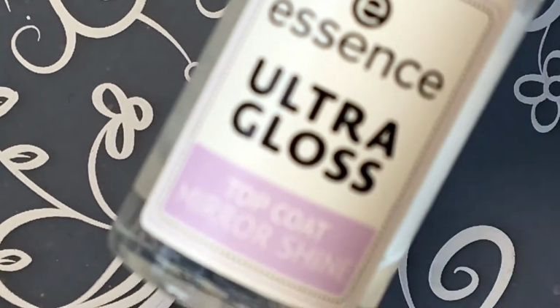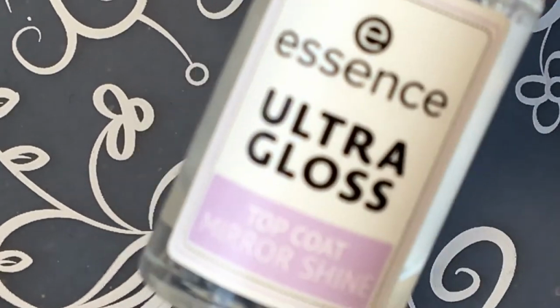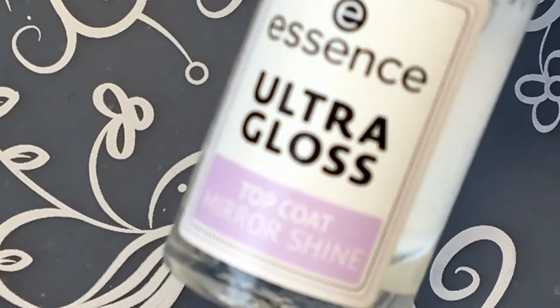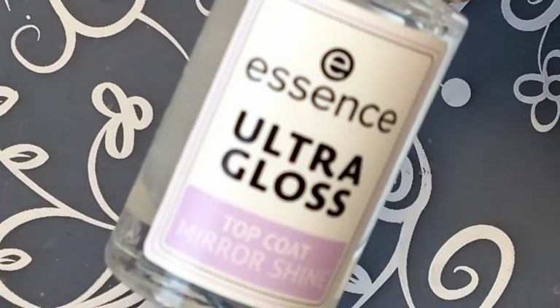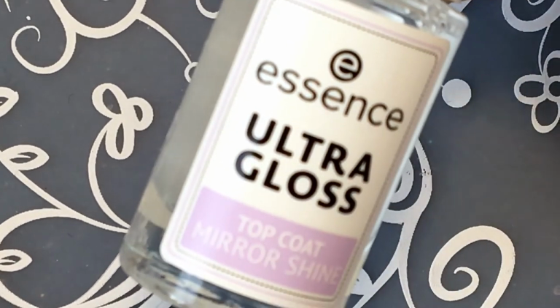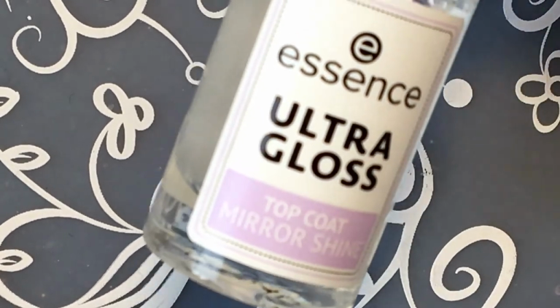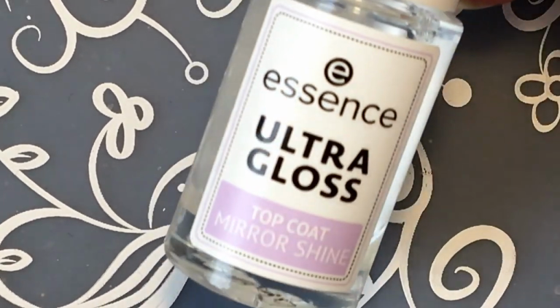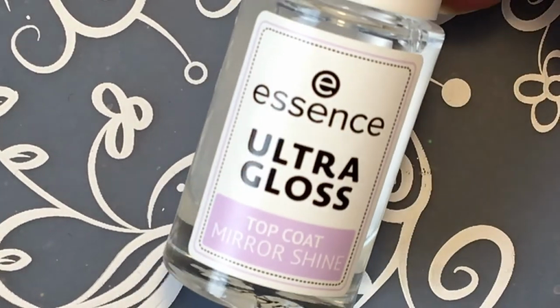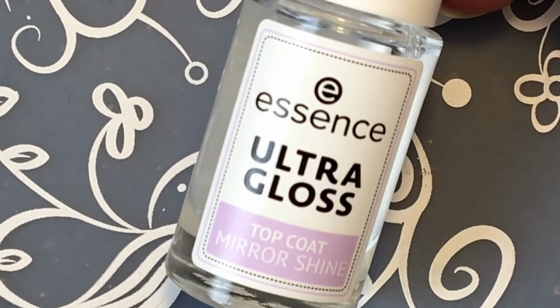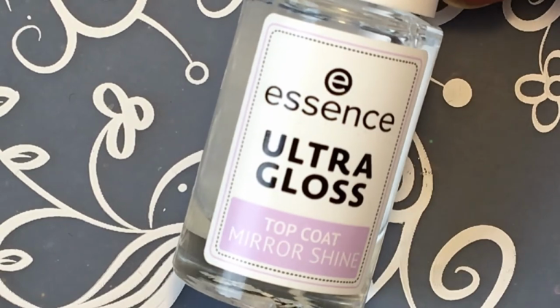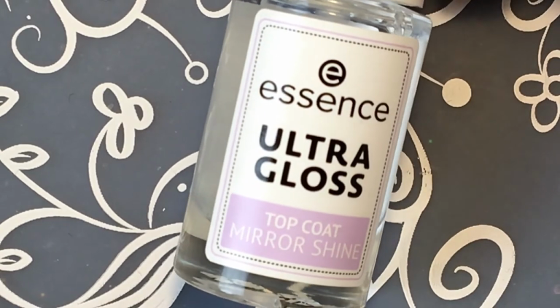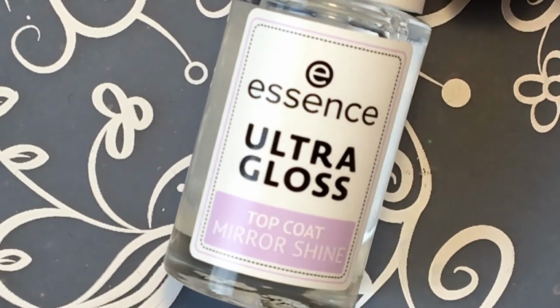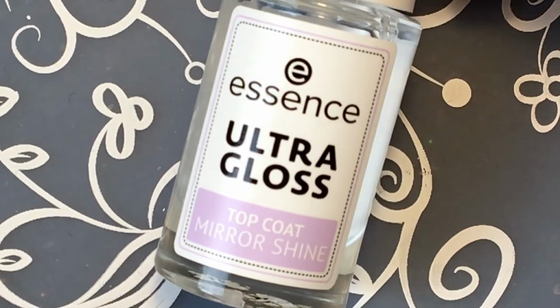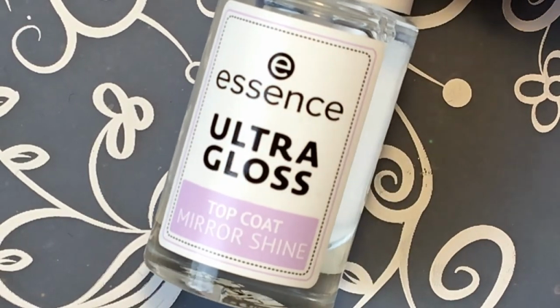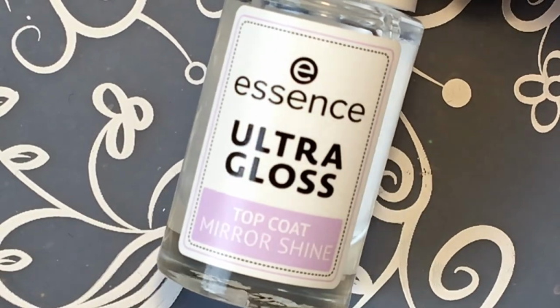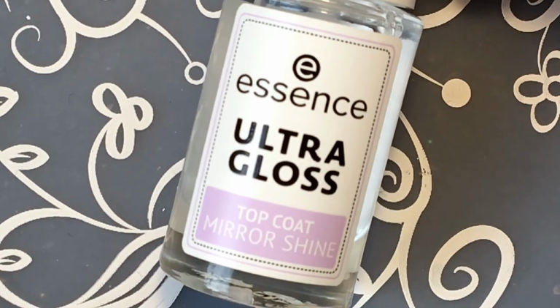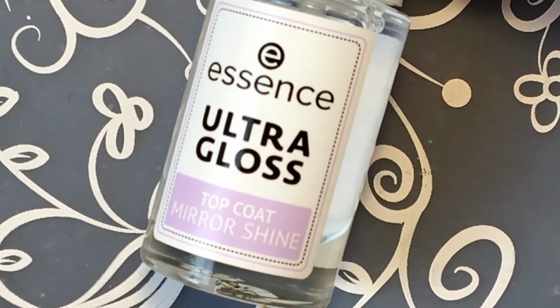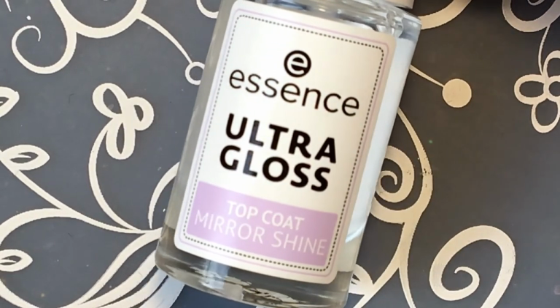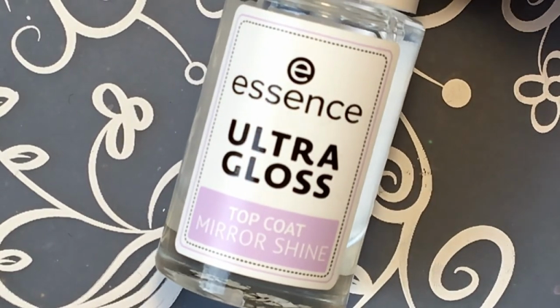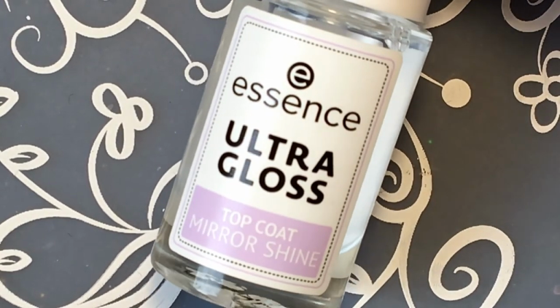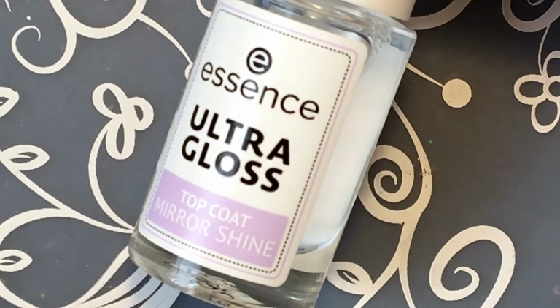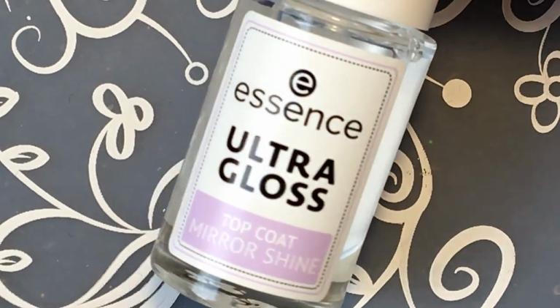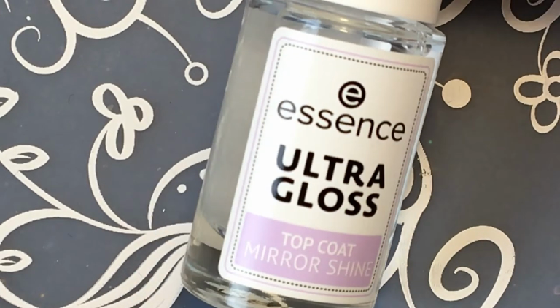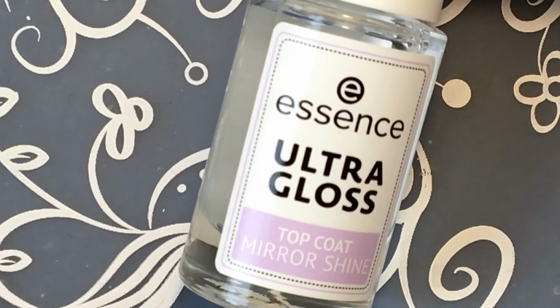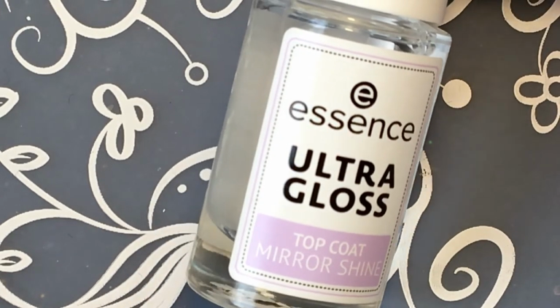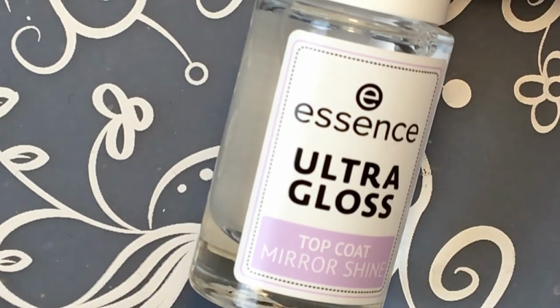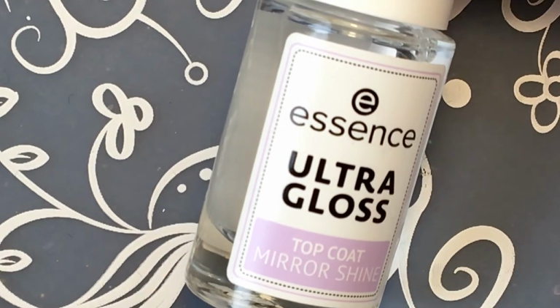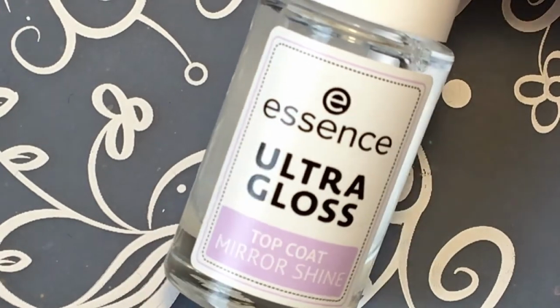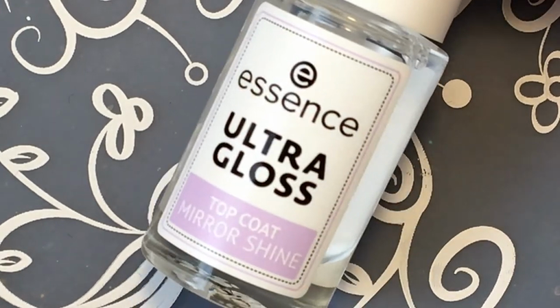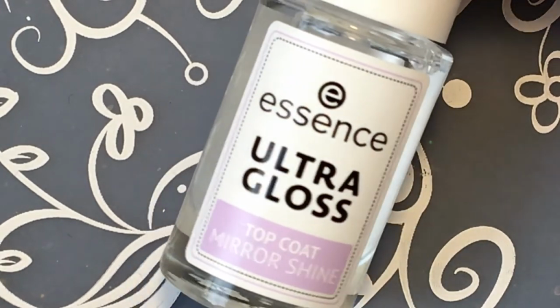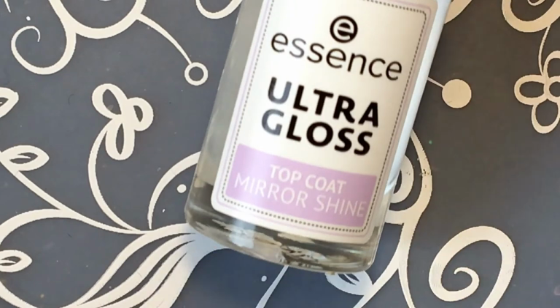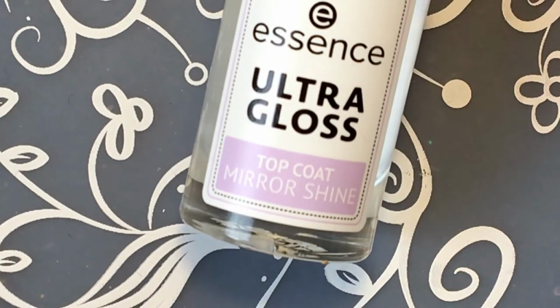I'm gonna top up with this new top coat from Essence that I bought. I showed it in one of my last videos - I don't remember which one - but I wanna try it this time.